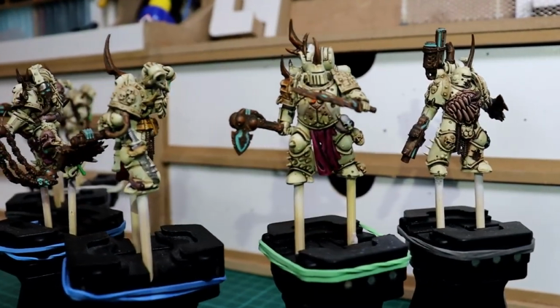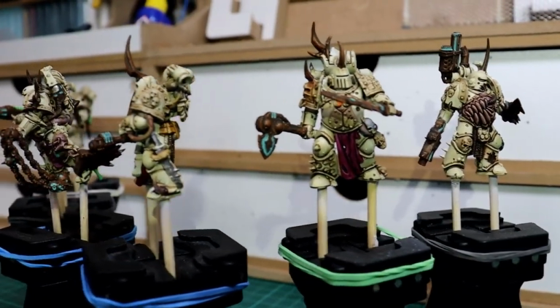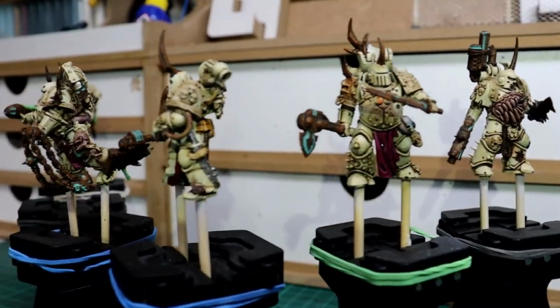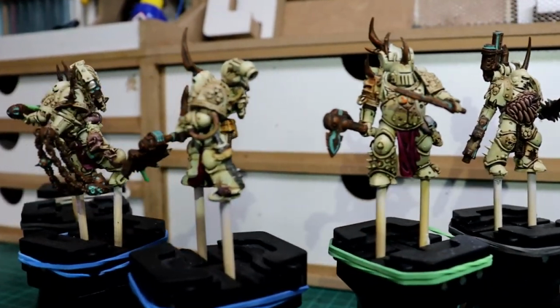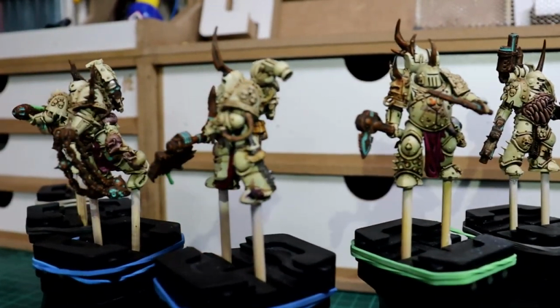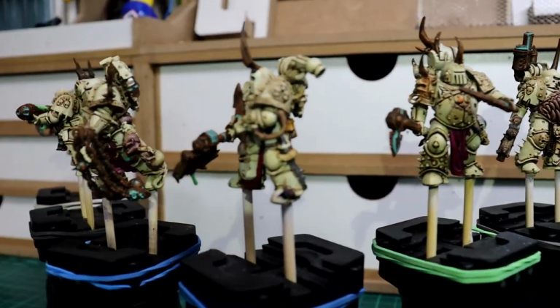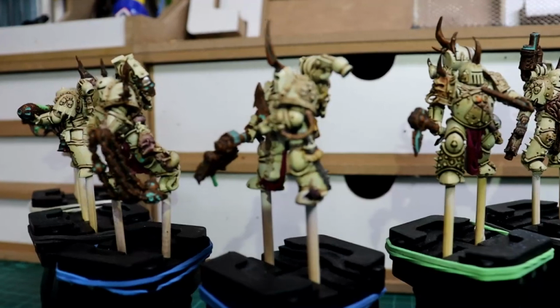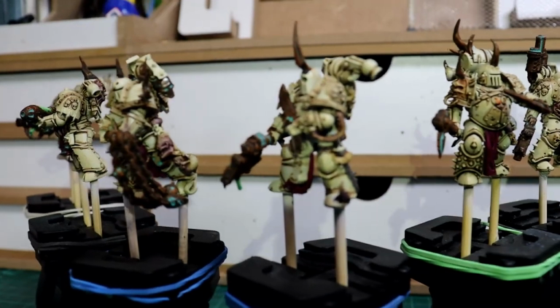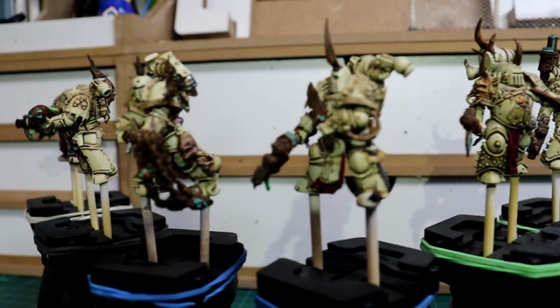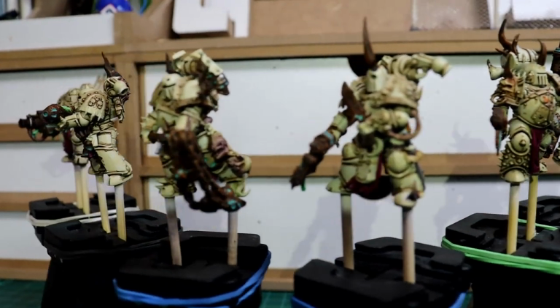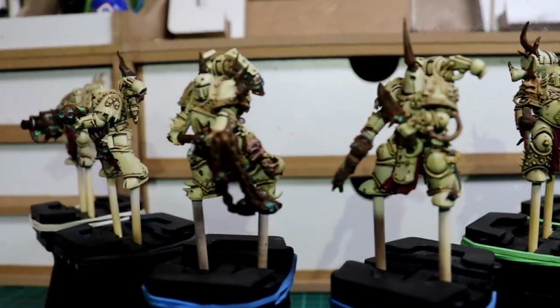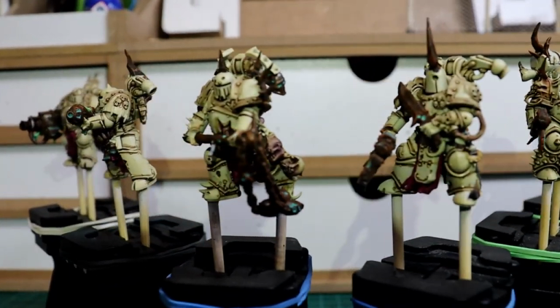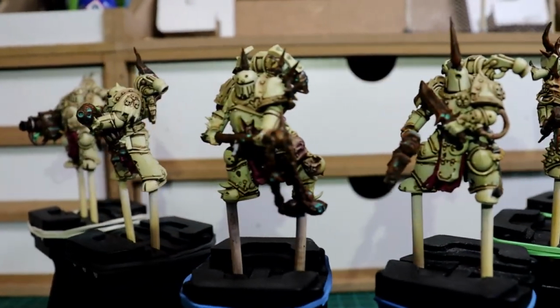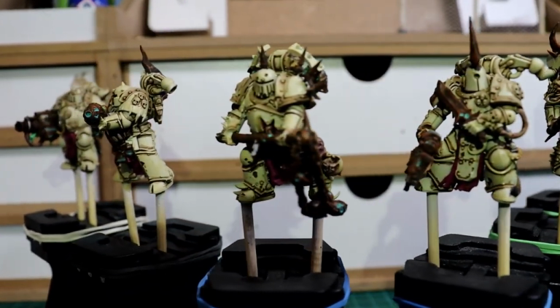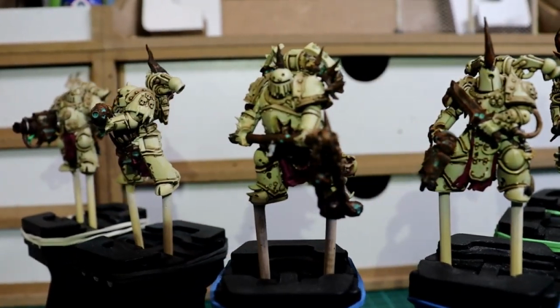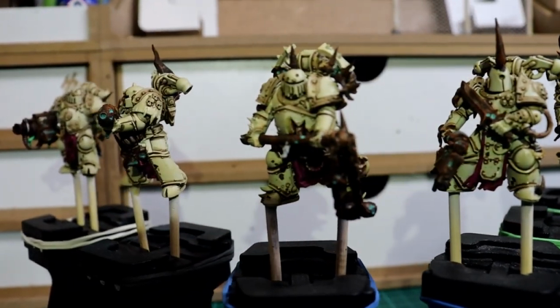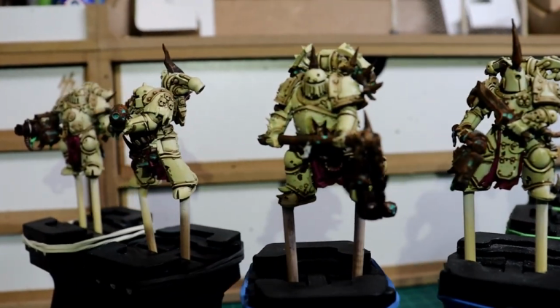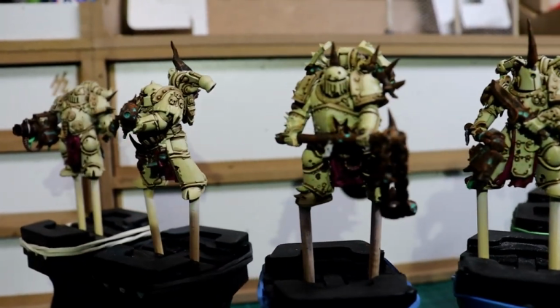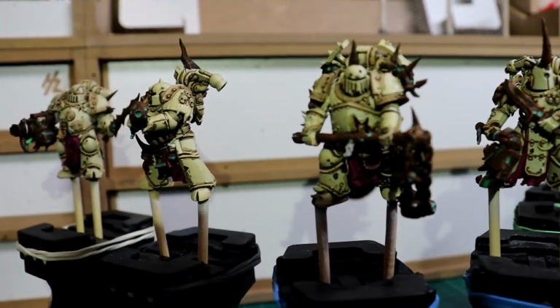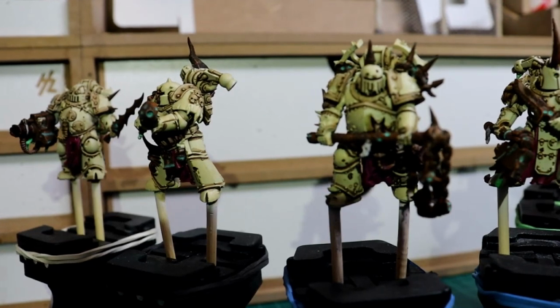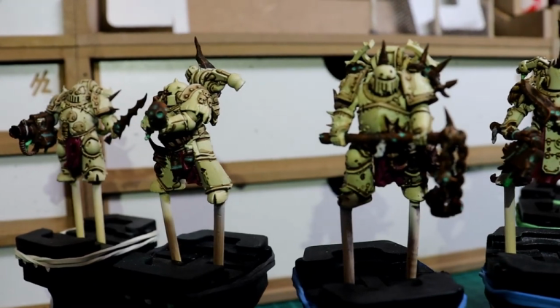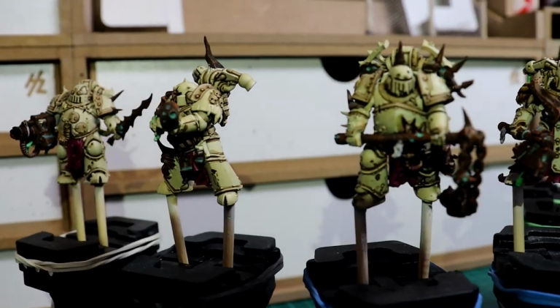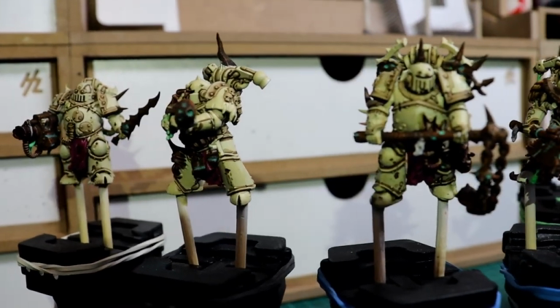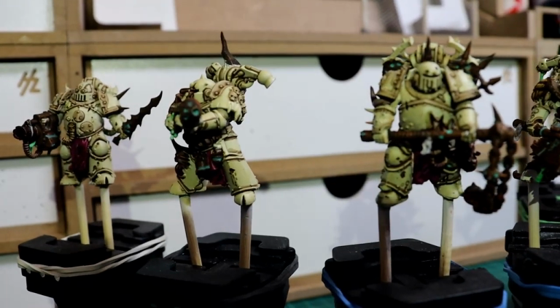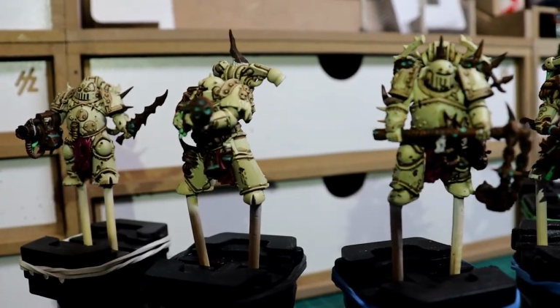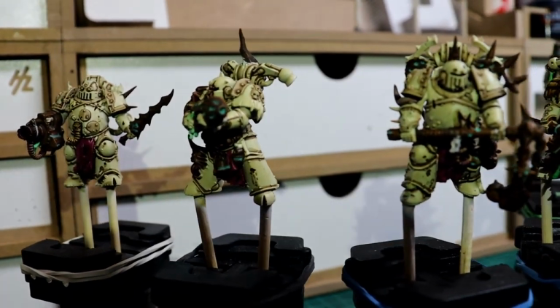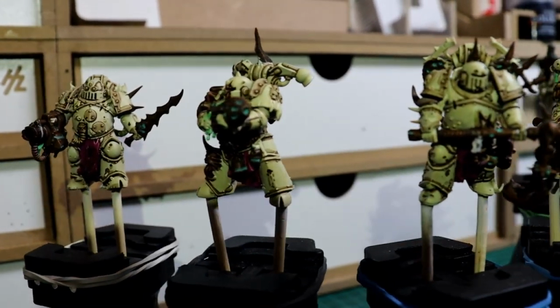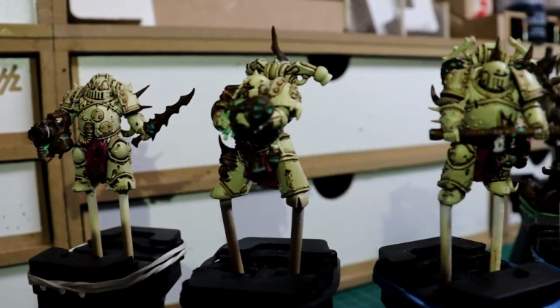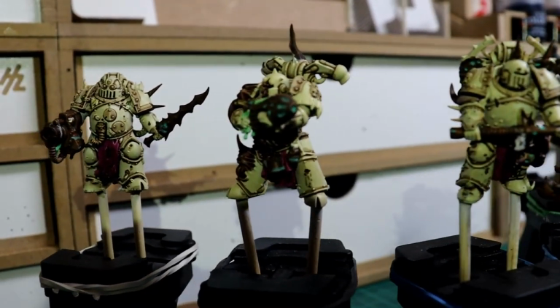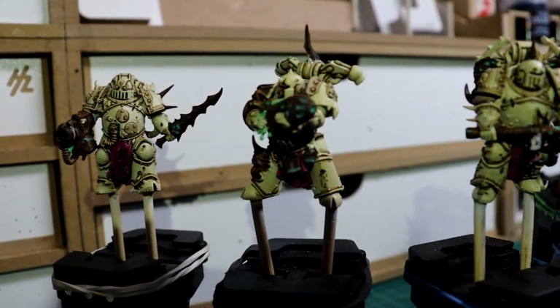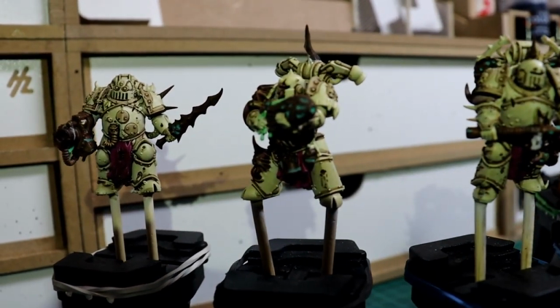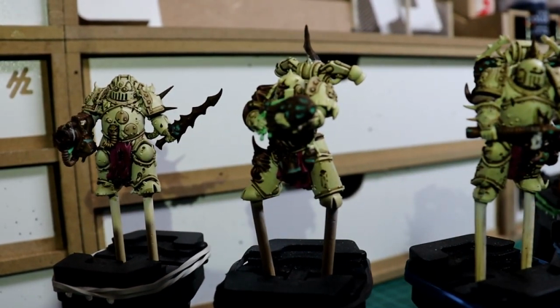And there we go — I'd call that tabletop ready. They've got a few colours on them and look reasonably good and ready to do battle. I've deliberately missed a few details to show how we can improve in part two, but for now let's get some bases done and get these models finished.